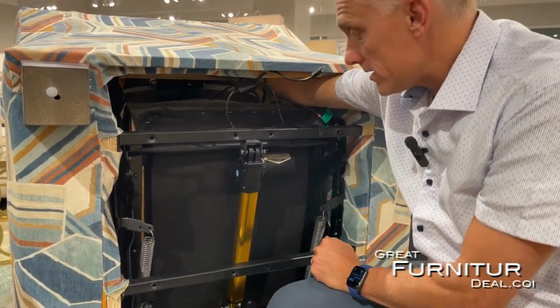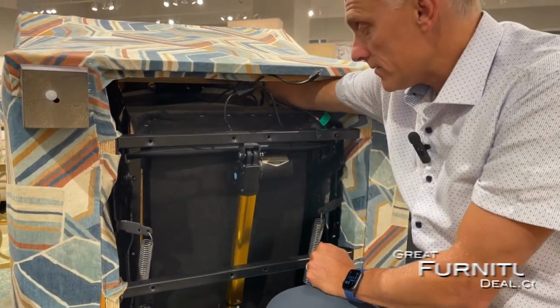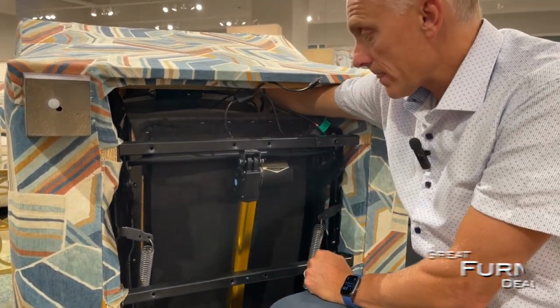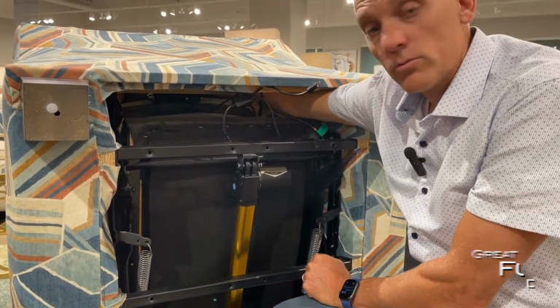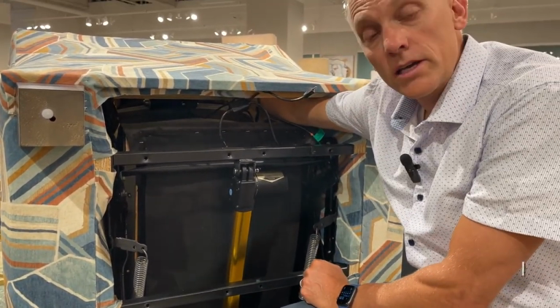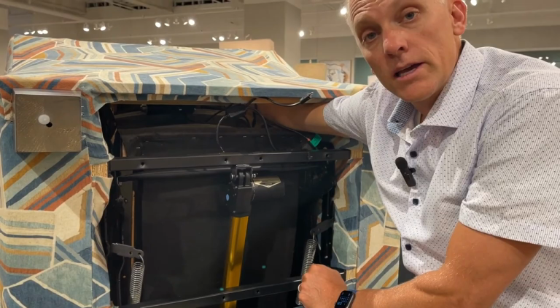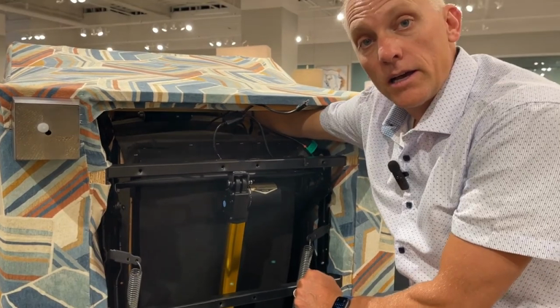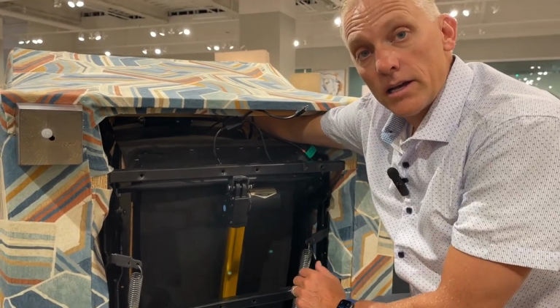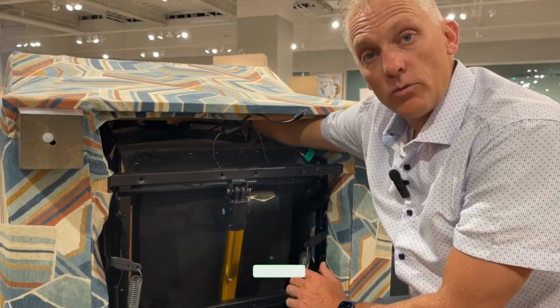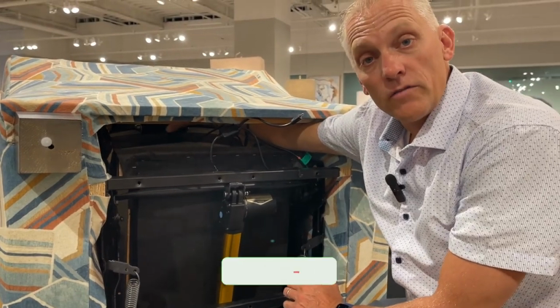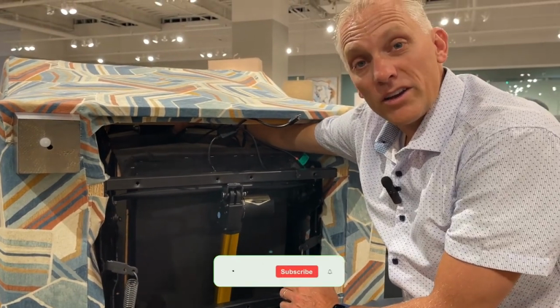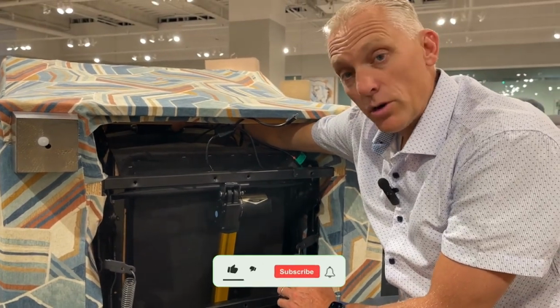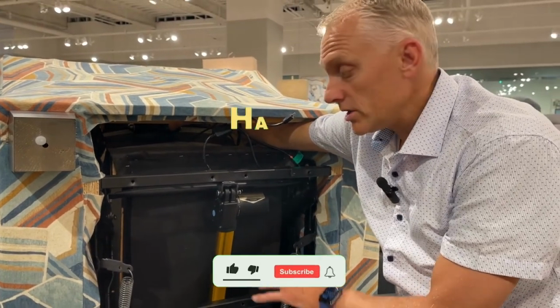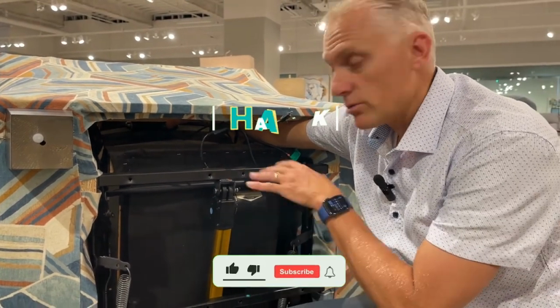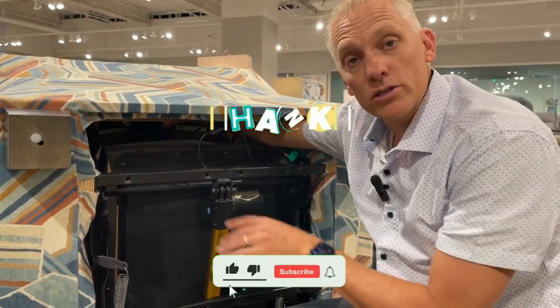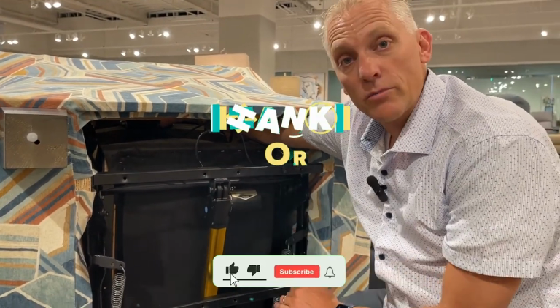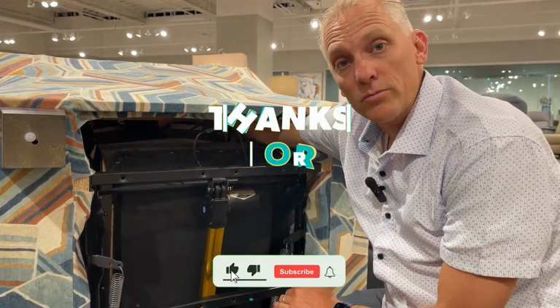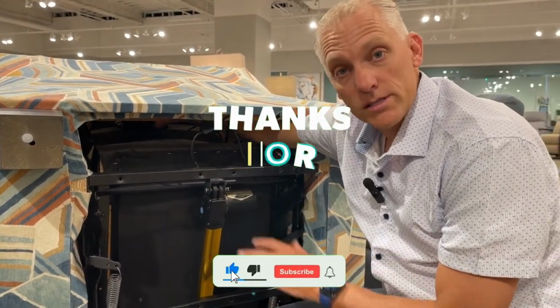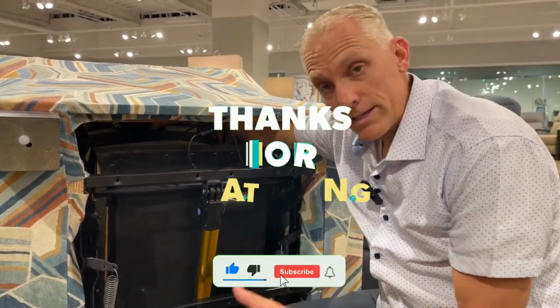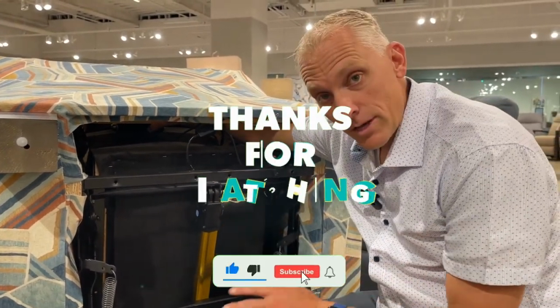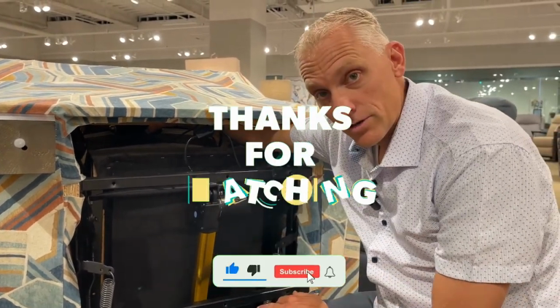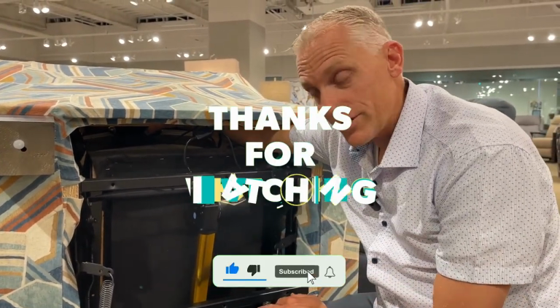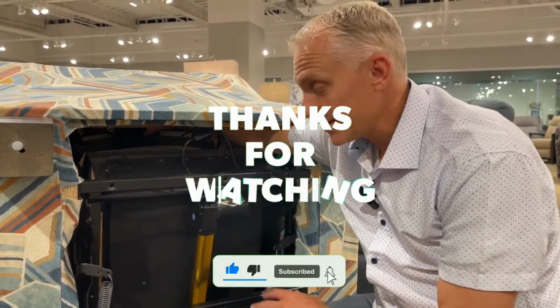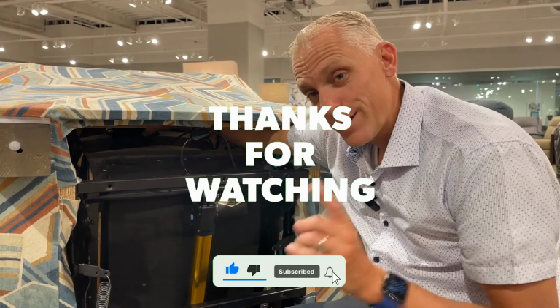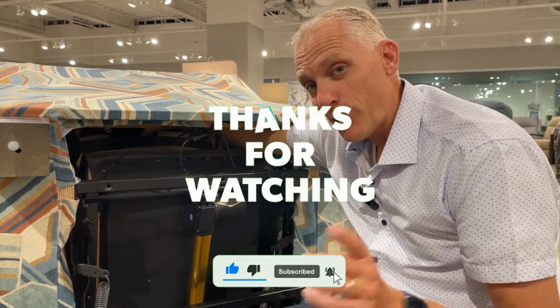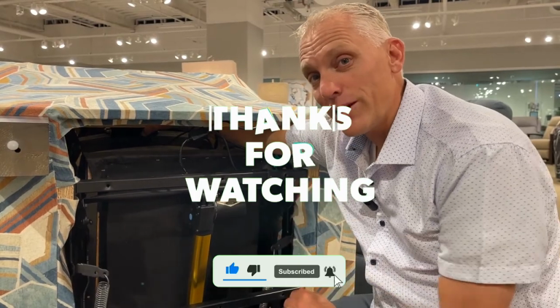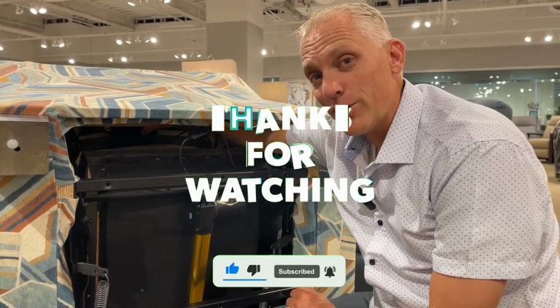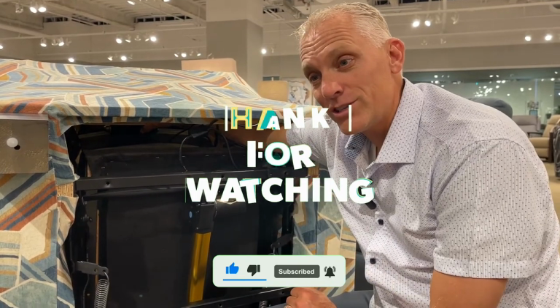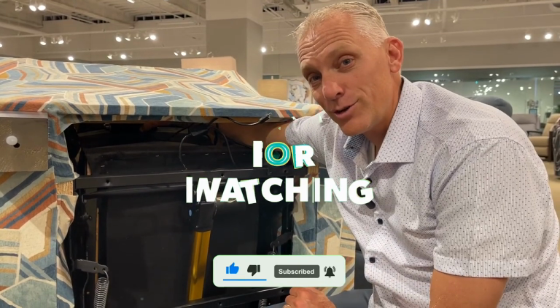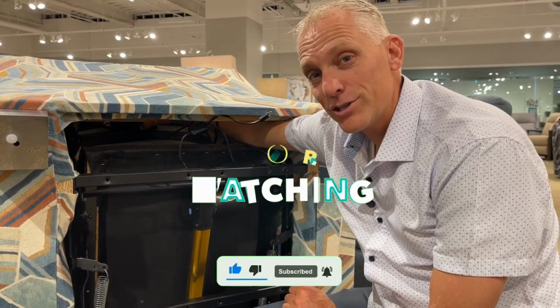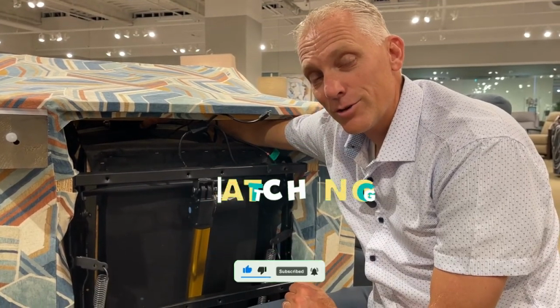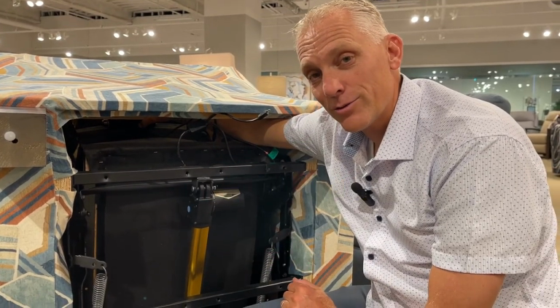We can figure out any parts you need to get your chair back in business. It might seem catastrophic, but we'll find the part you need and get your chair working again.